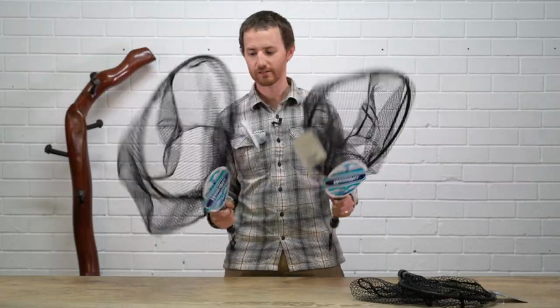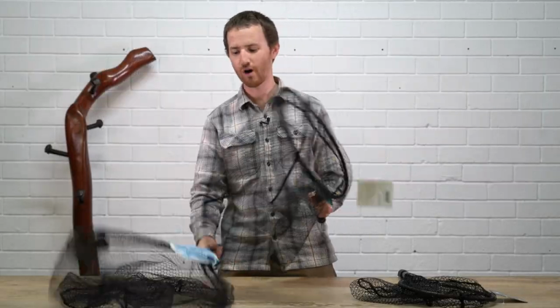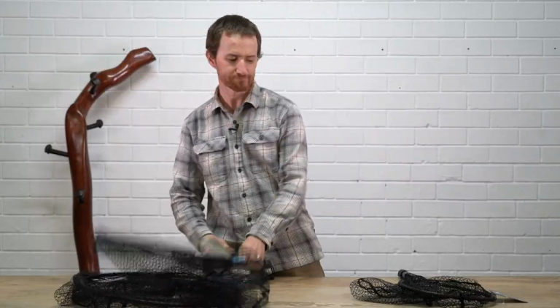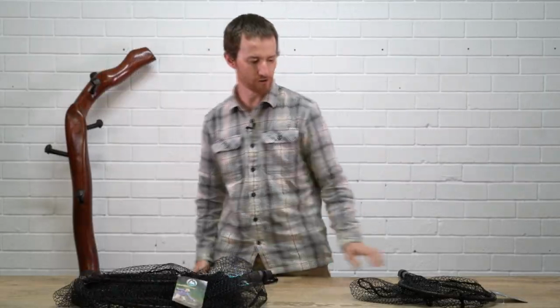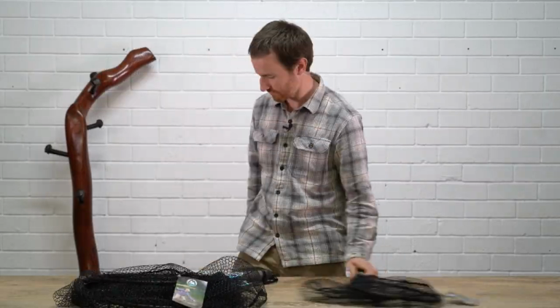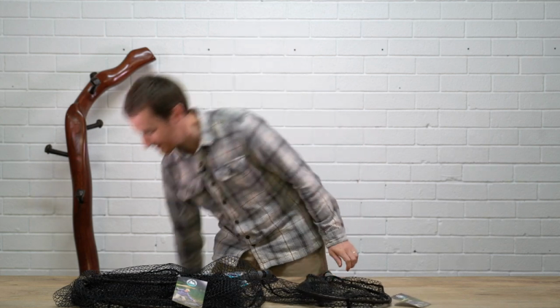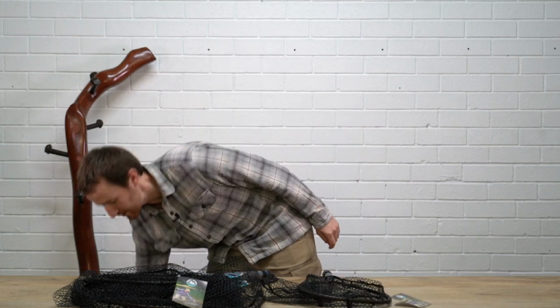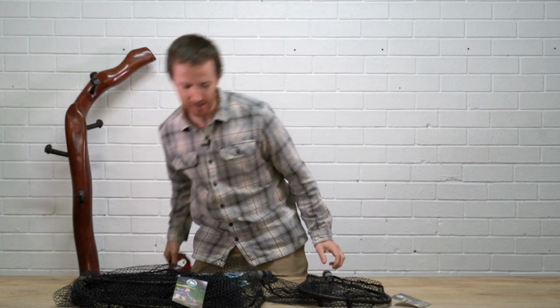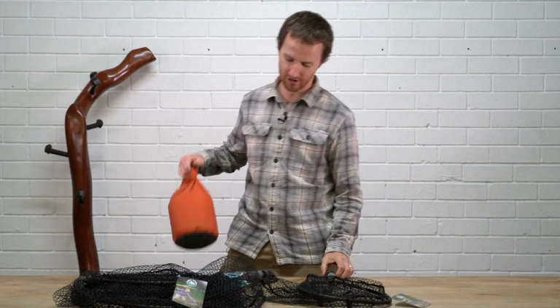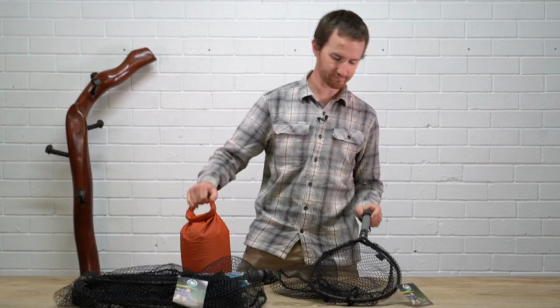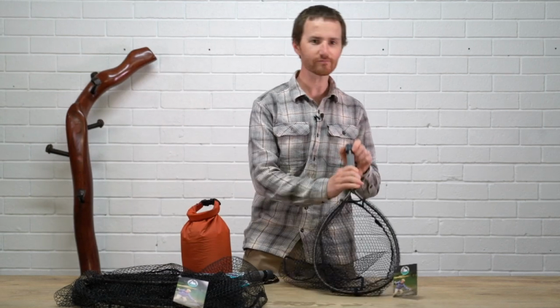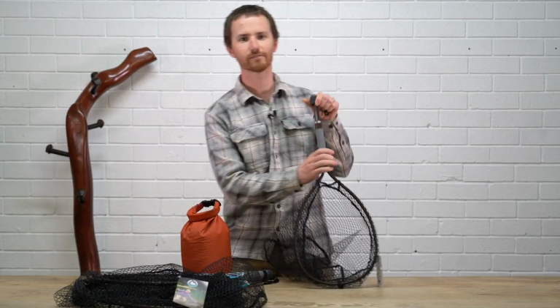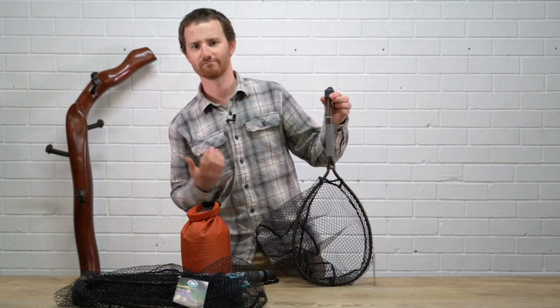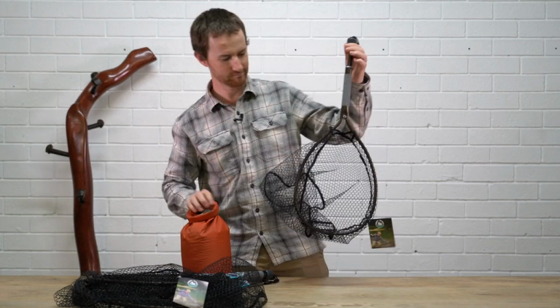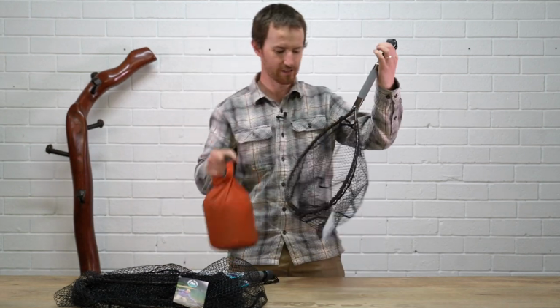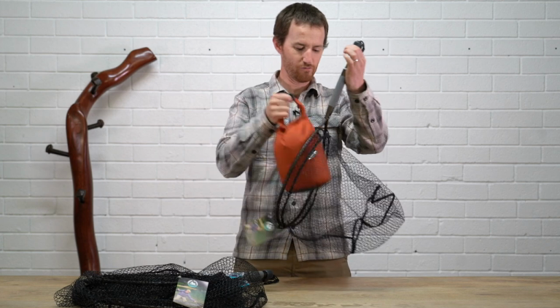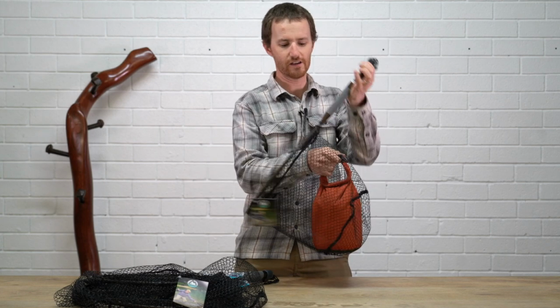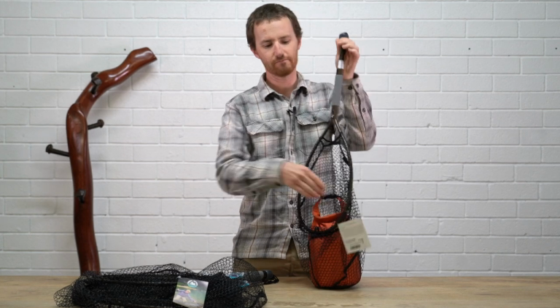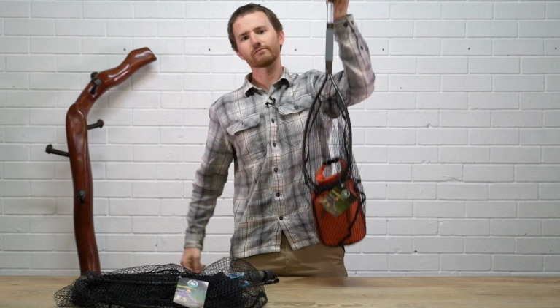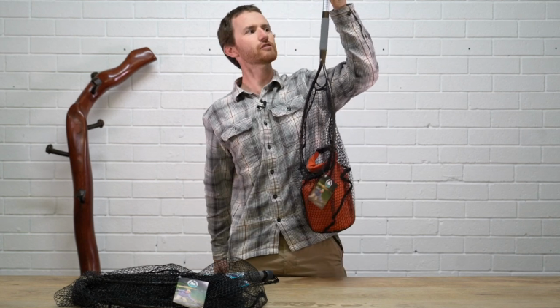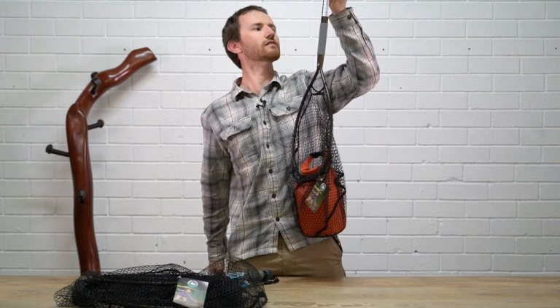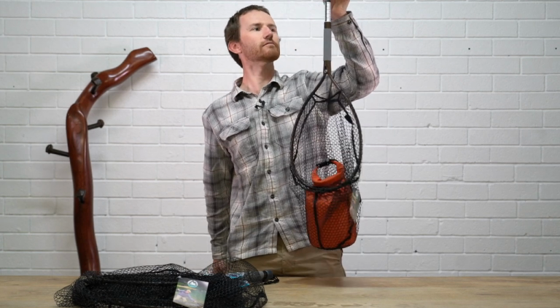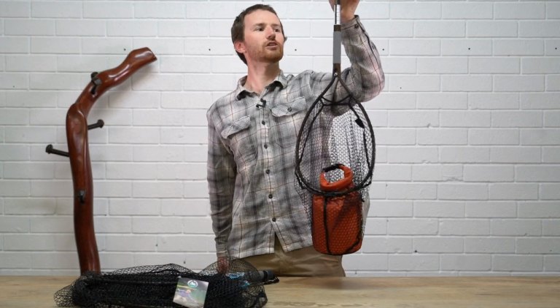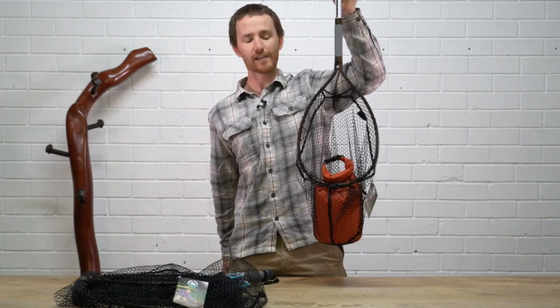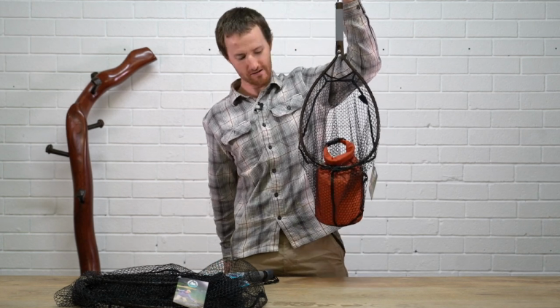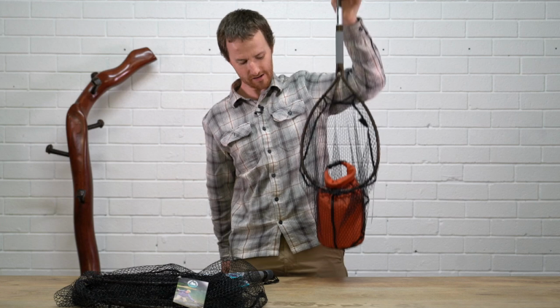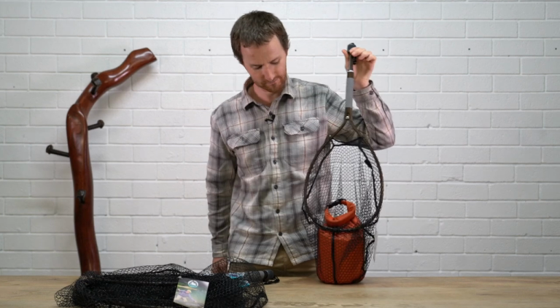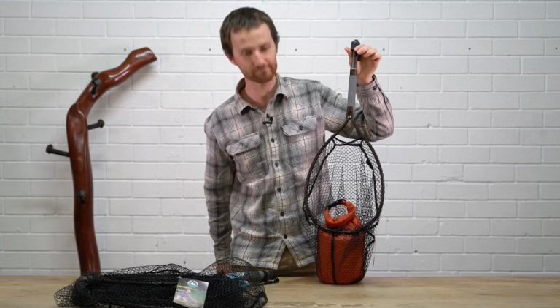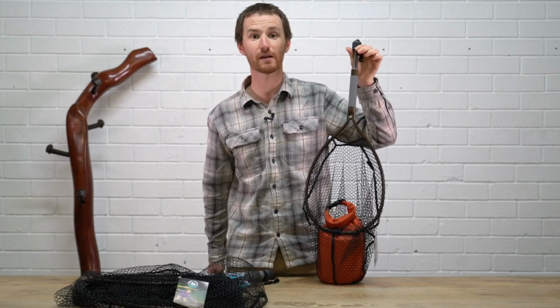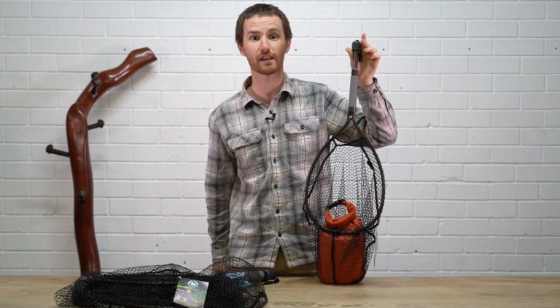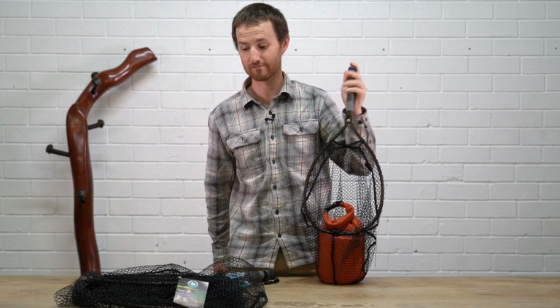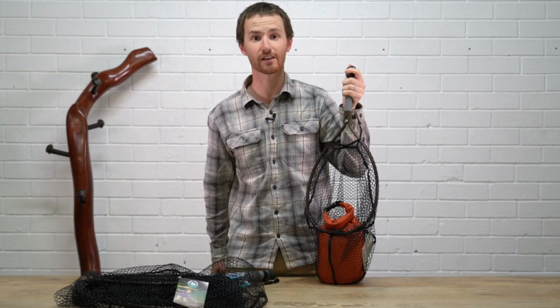So weigh net, really cool. This is my dummy fish here, works really easily — chuck your fish in, you're looking at a ten pounder just there, ten pound bag of sand, there you go.